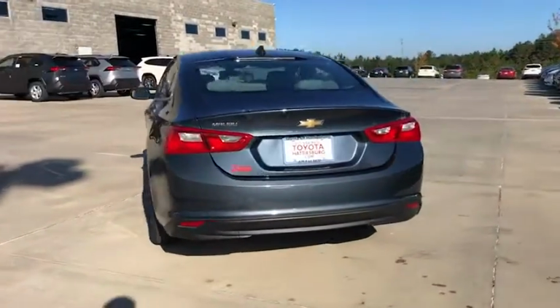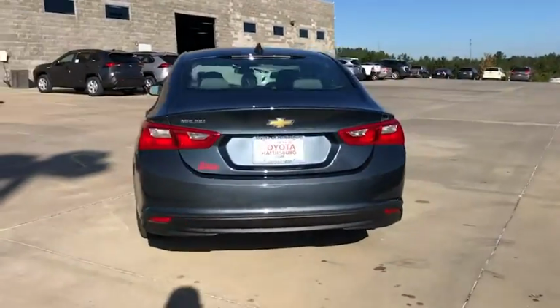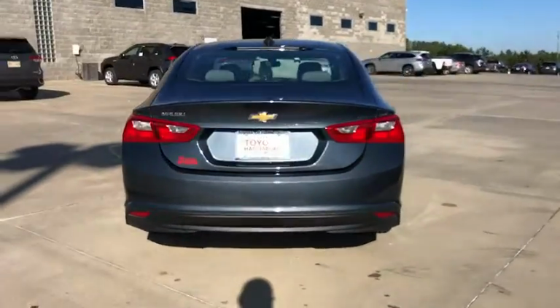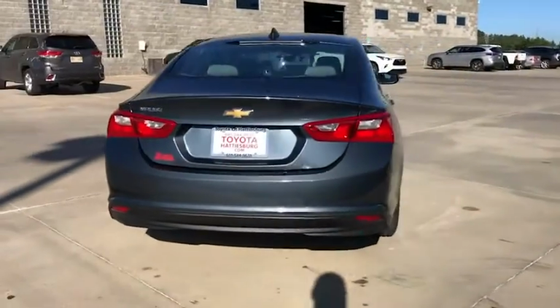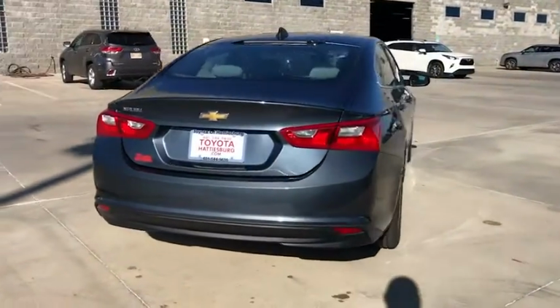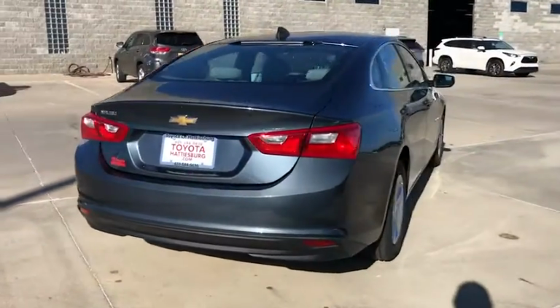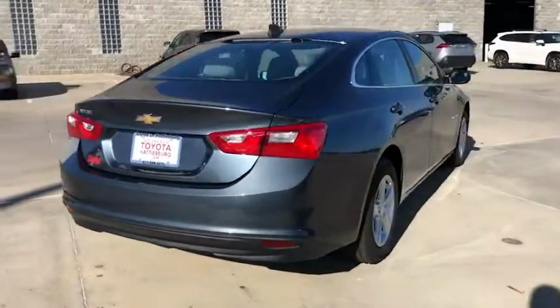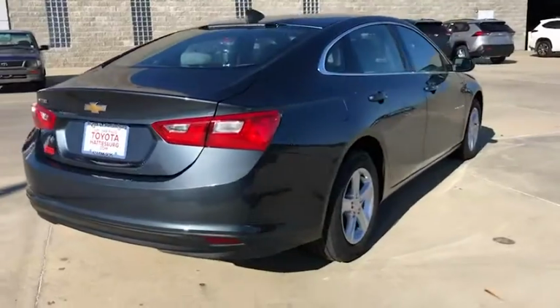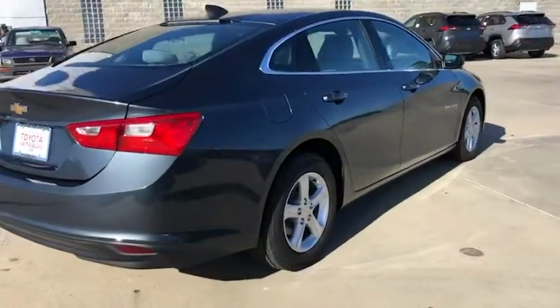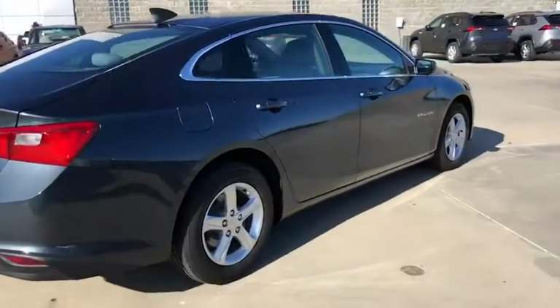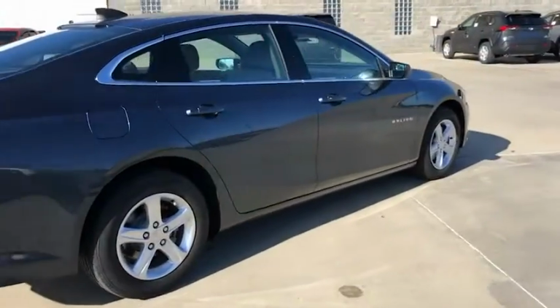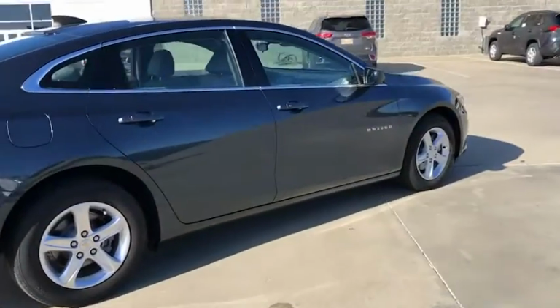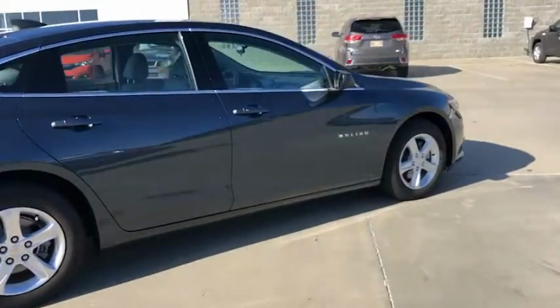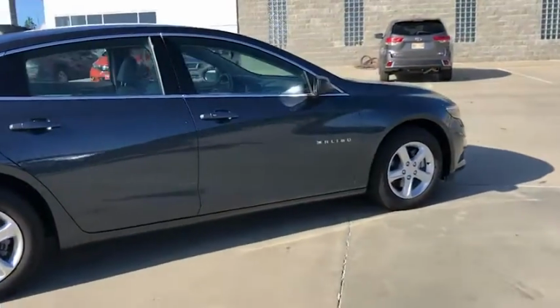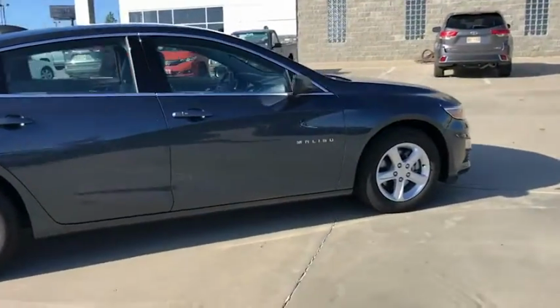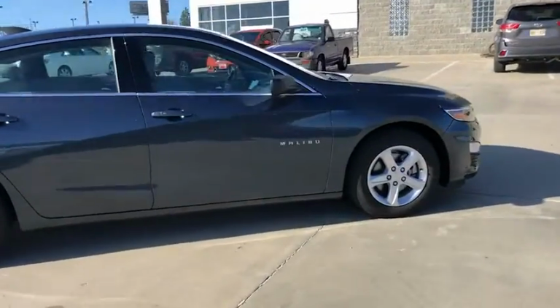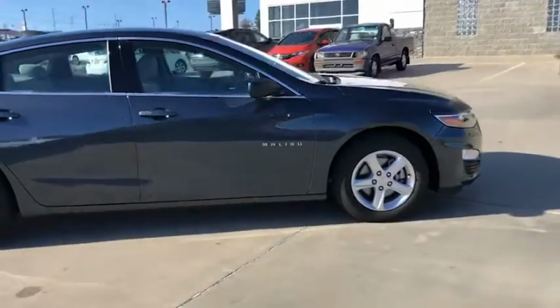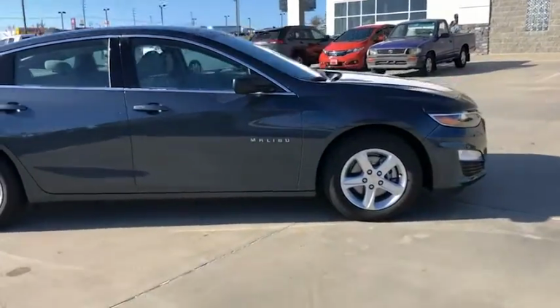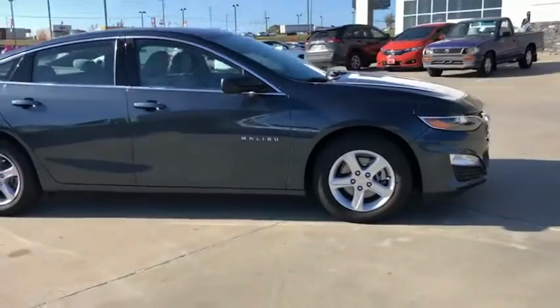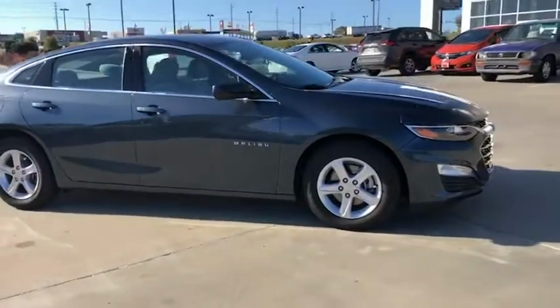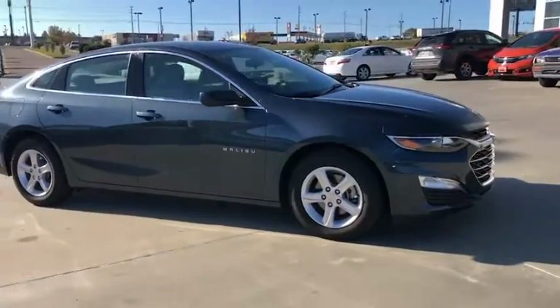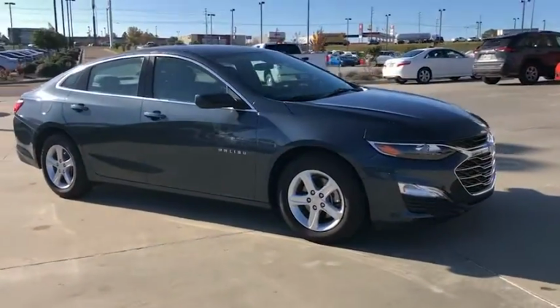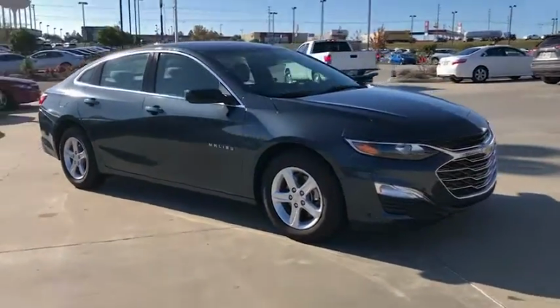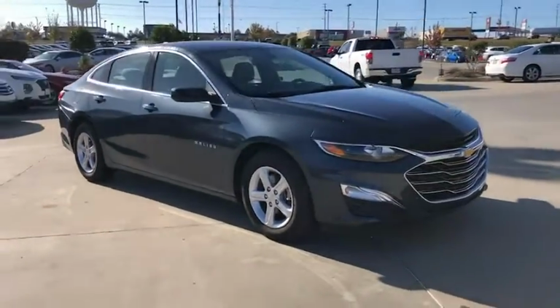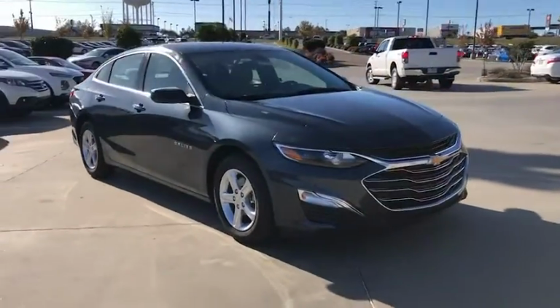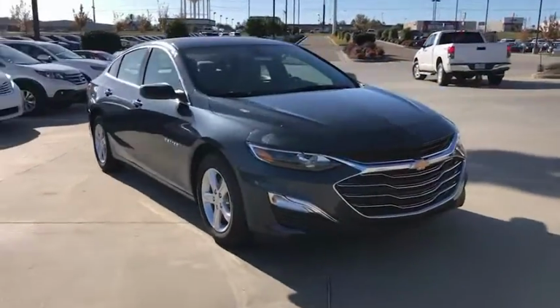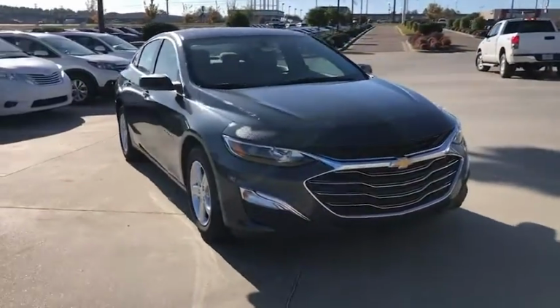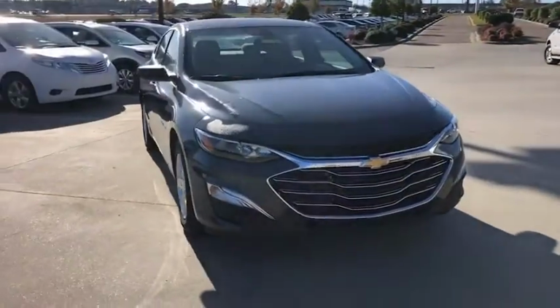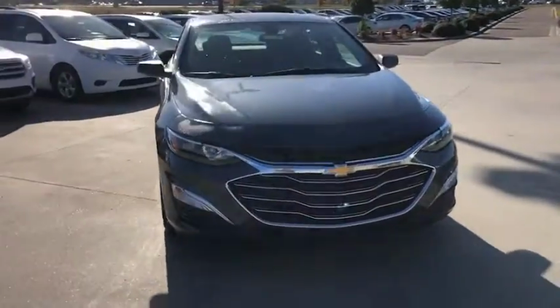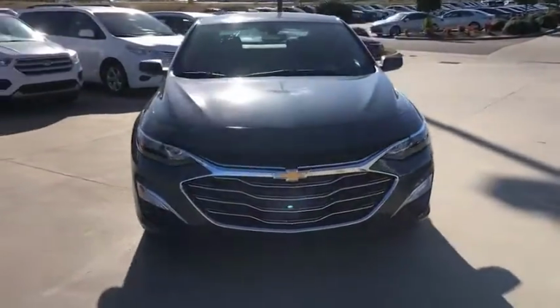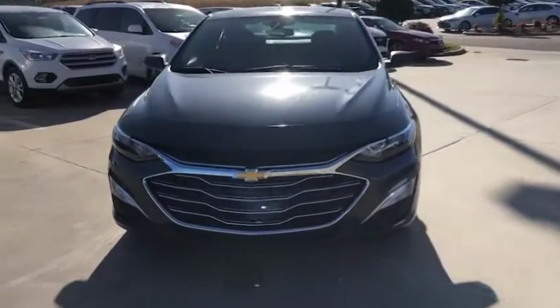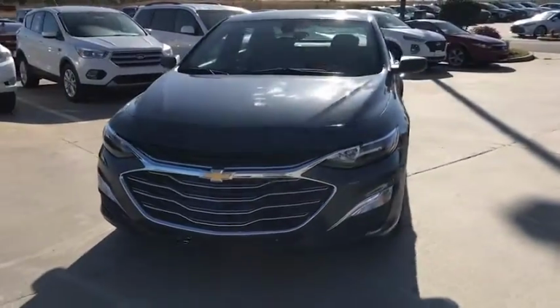Here are some of this vehicle's great options: keyless entry, steering wheel audio controls, stability control, anti-lock braking system, traction control, backup camera, Bluetooth, adjustable steering wheel, four-wheel disc brakes, and cruise control.